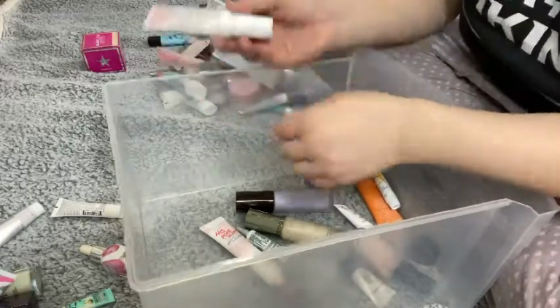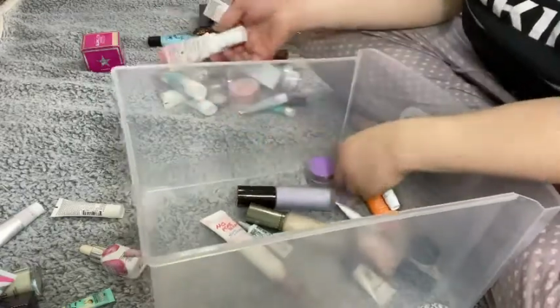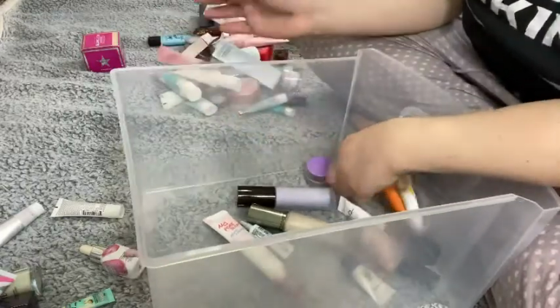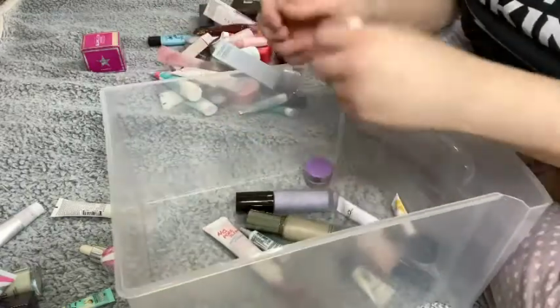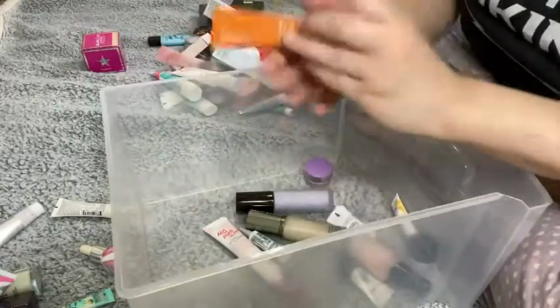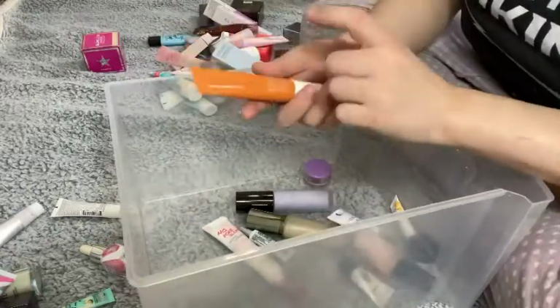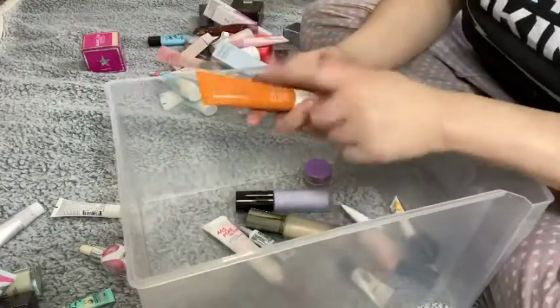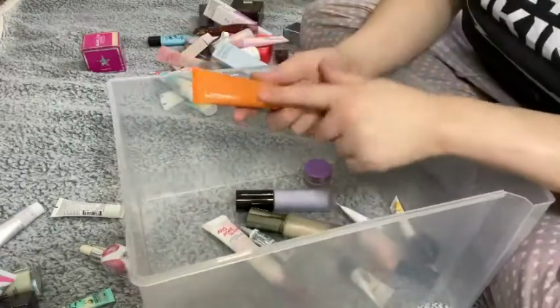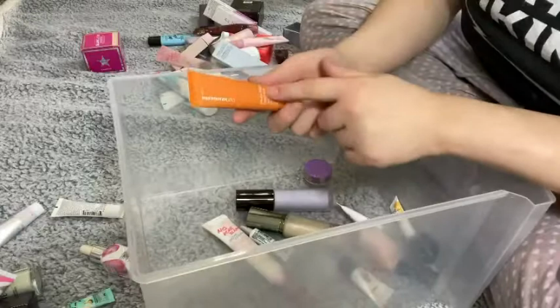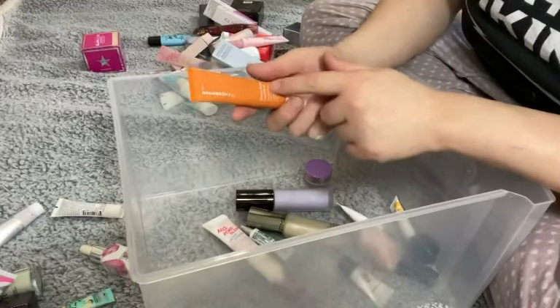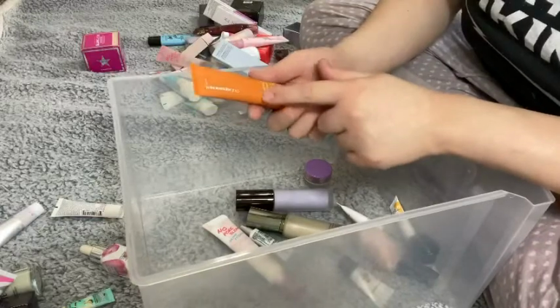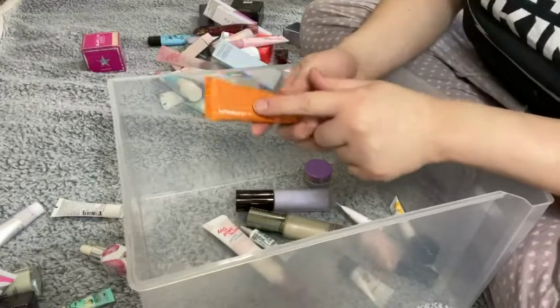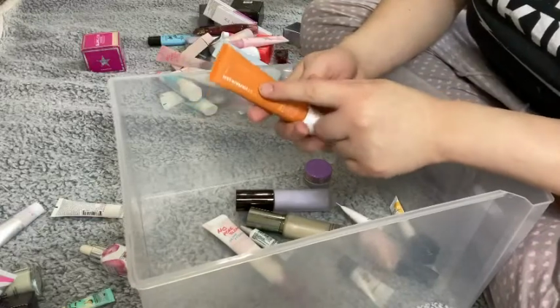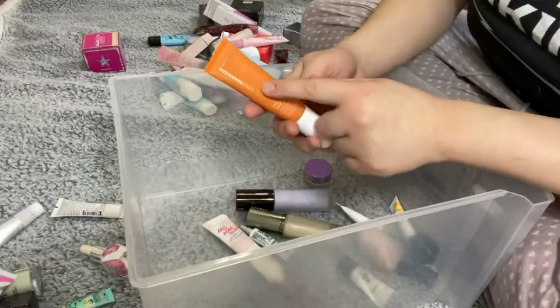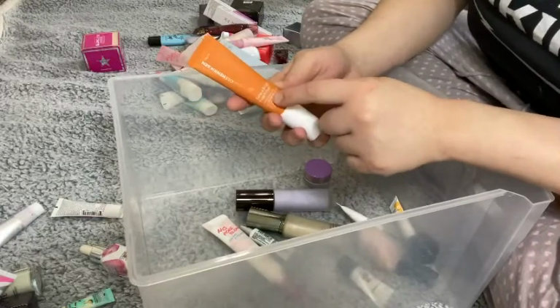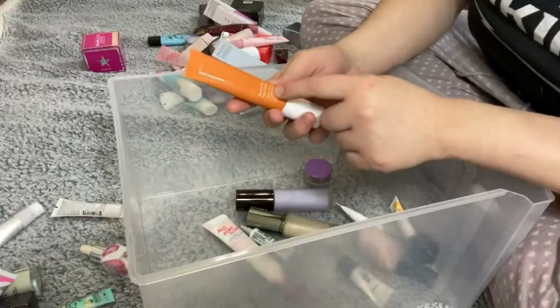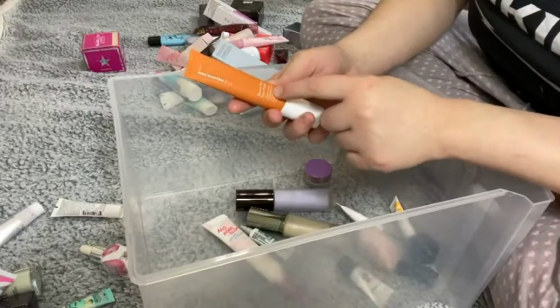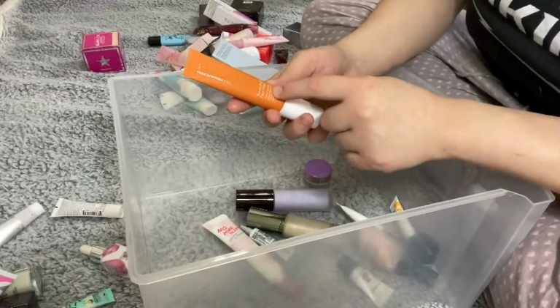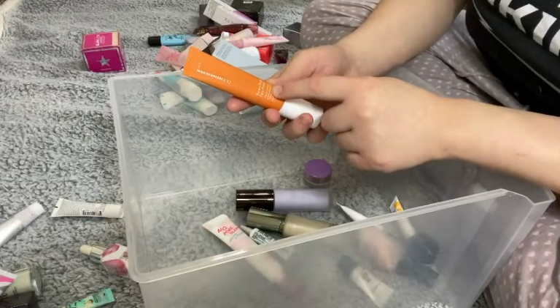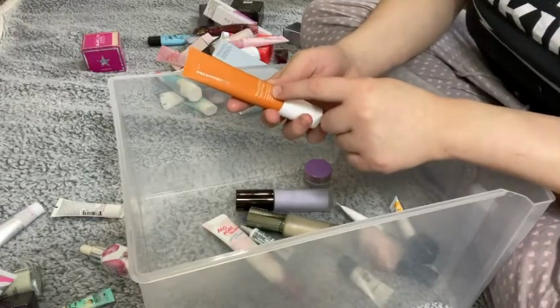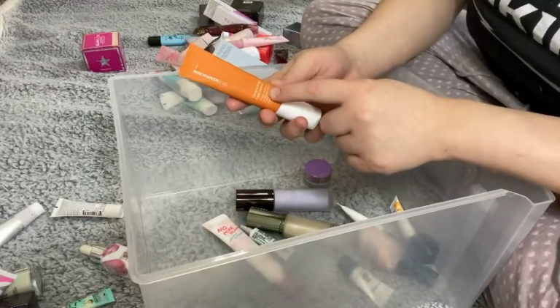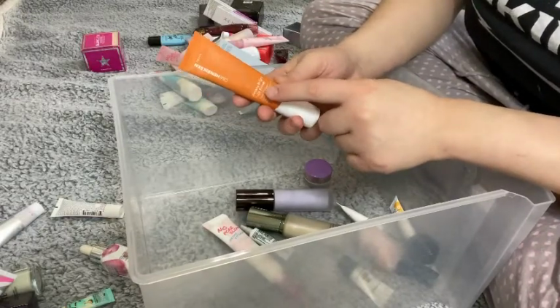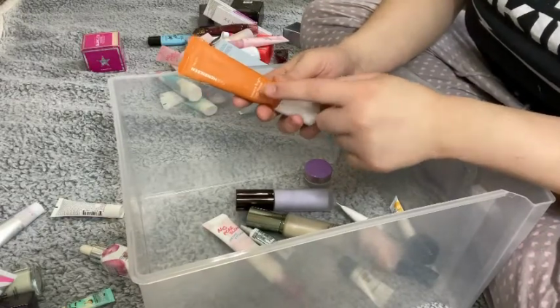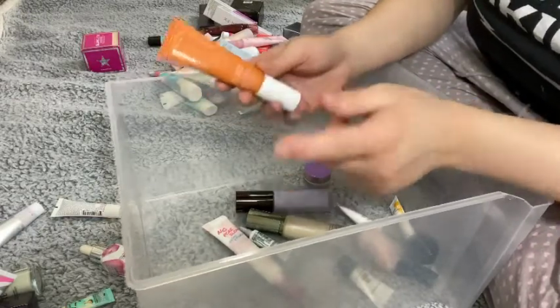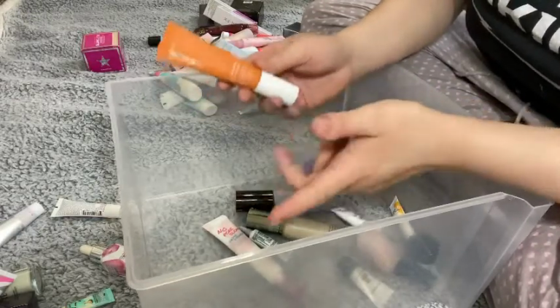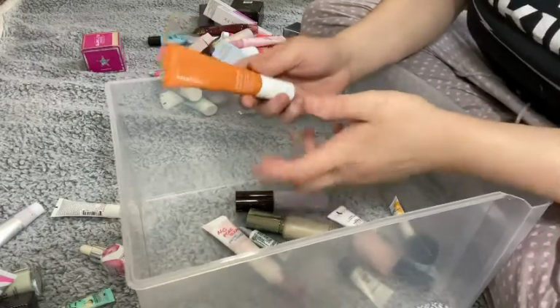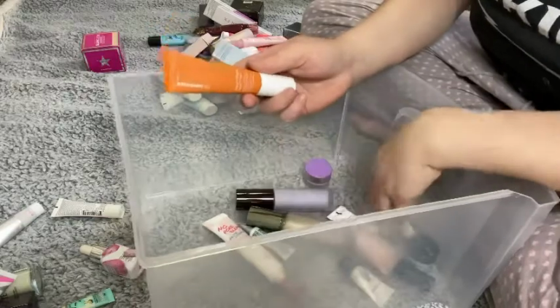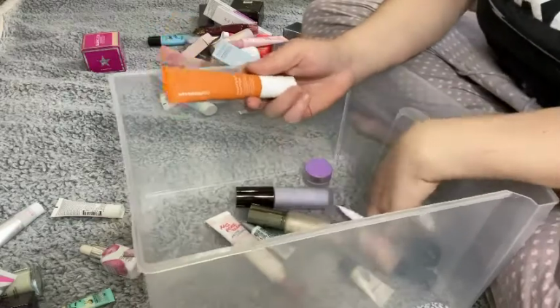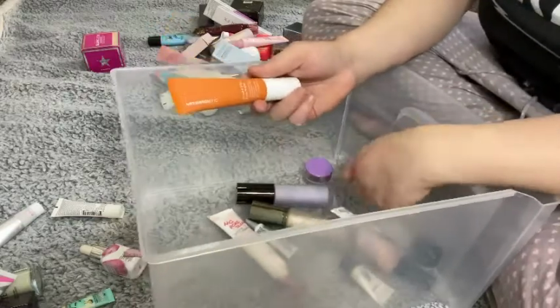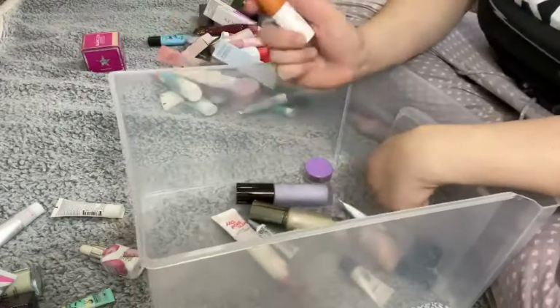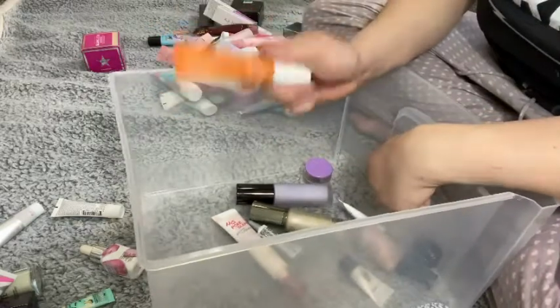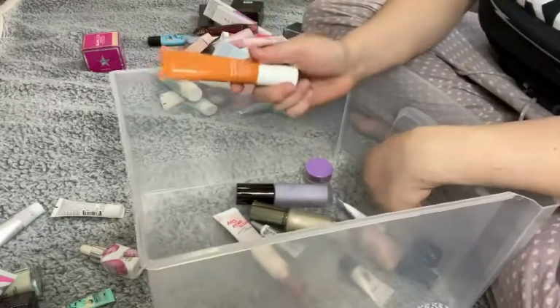I have the Too Faced Hangover Rx — I'm going to keep this just to try it out a couple more times. The Ole Henriksen Truth Banana Bright Face Primer — I didn't like it the first time I tried it, but I do want to give it another chance.